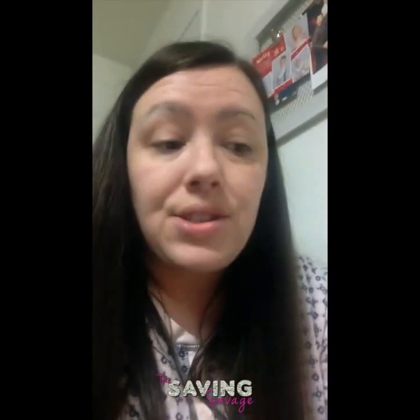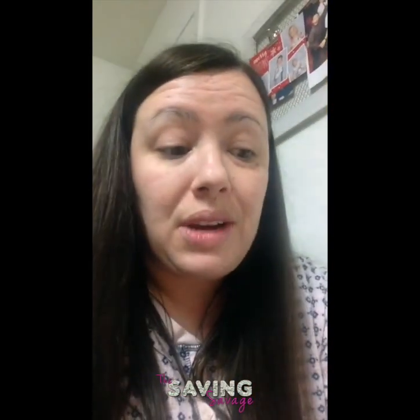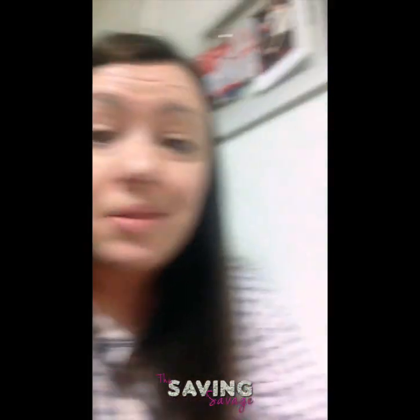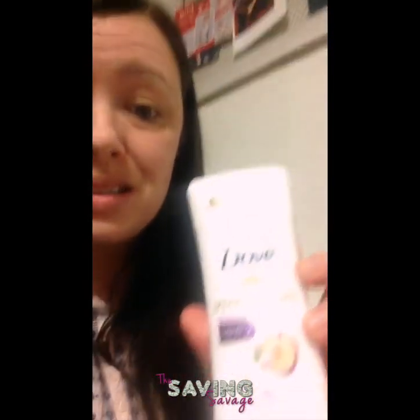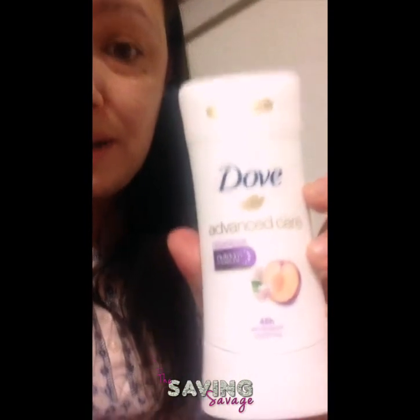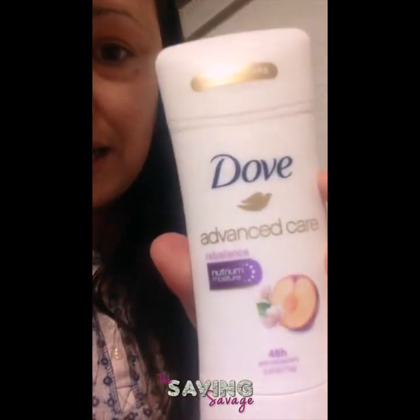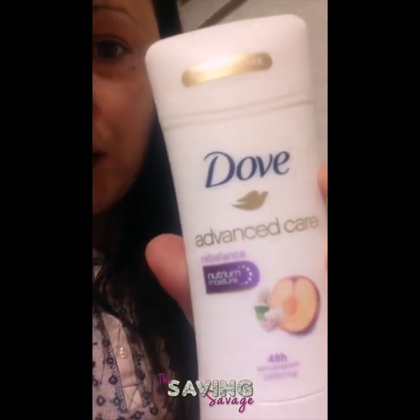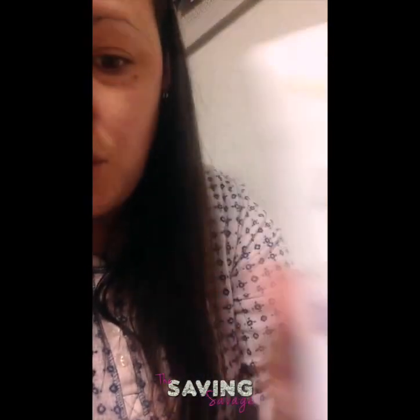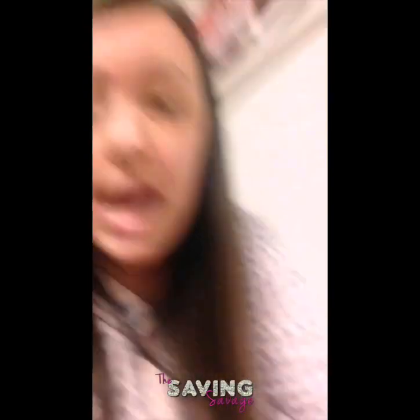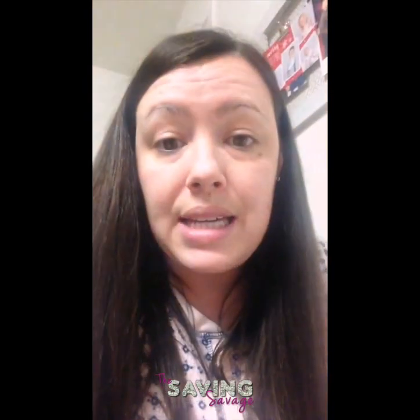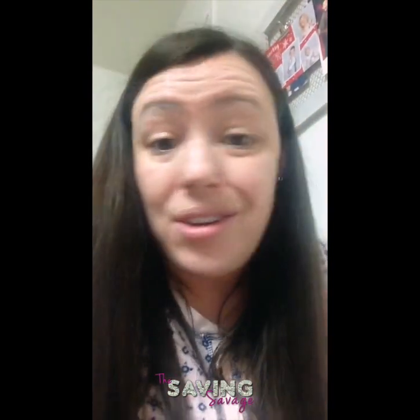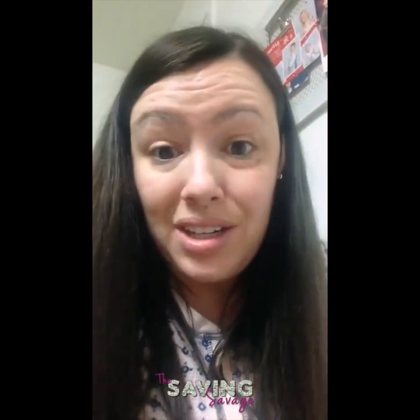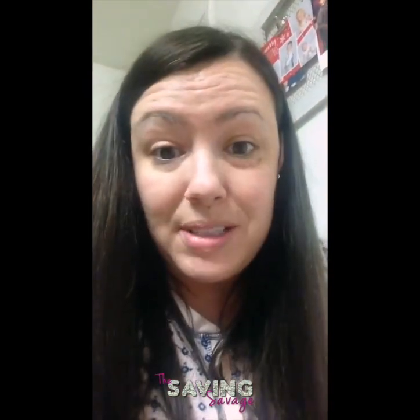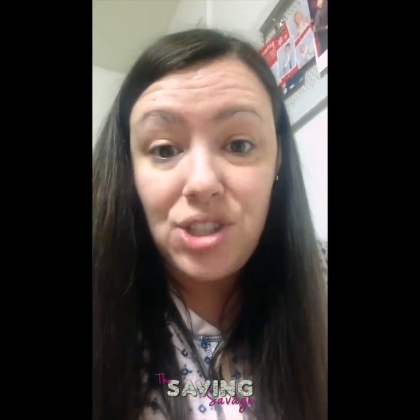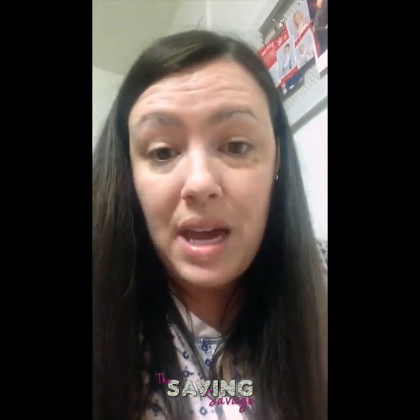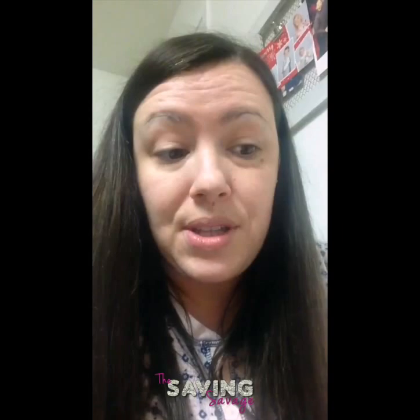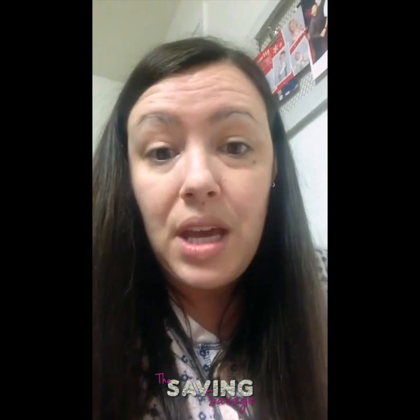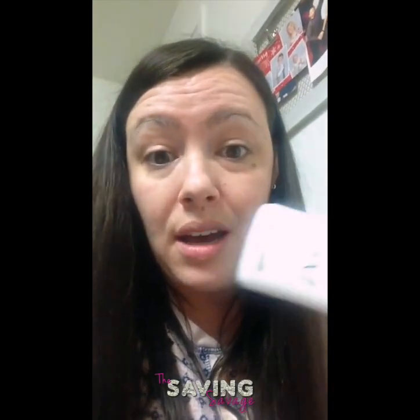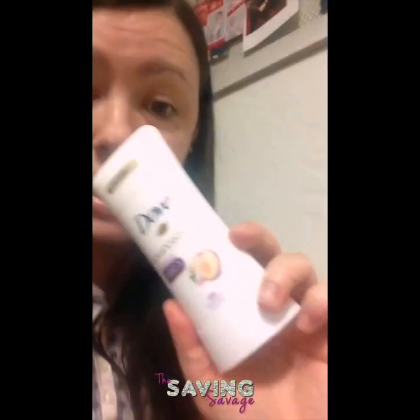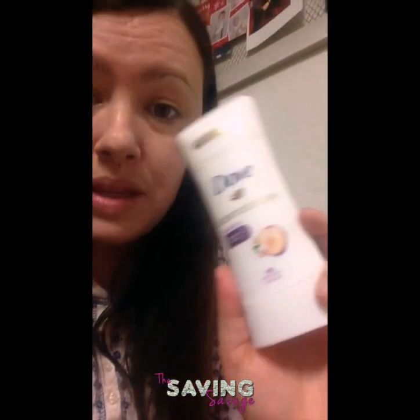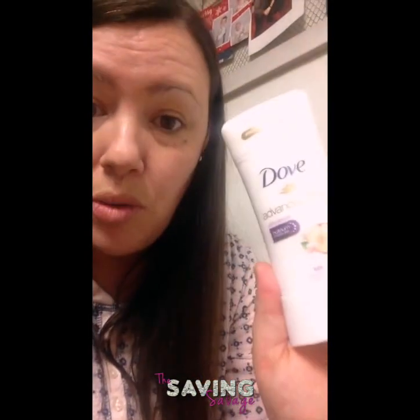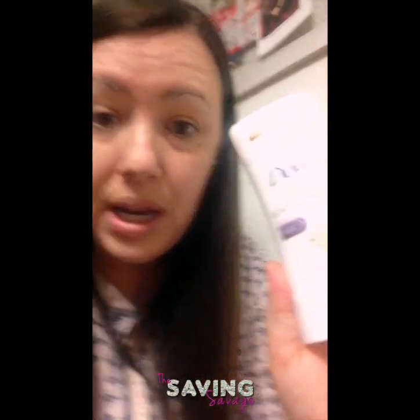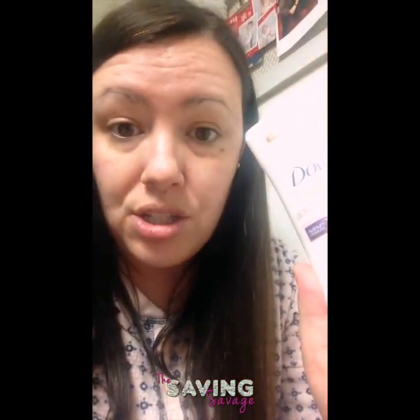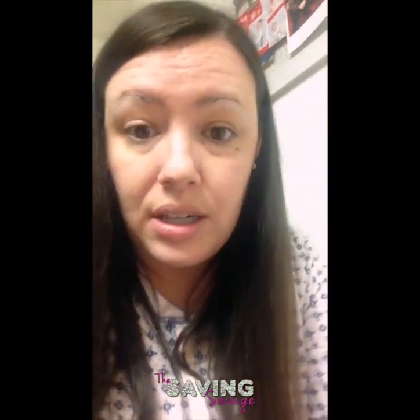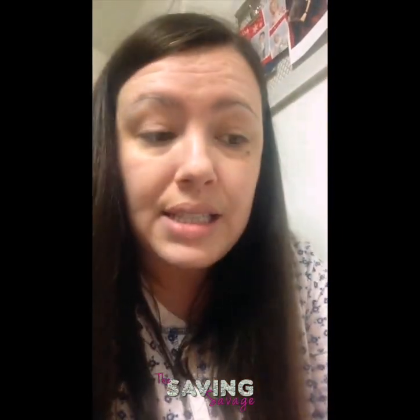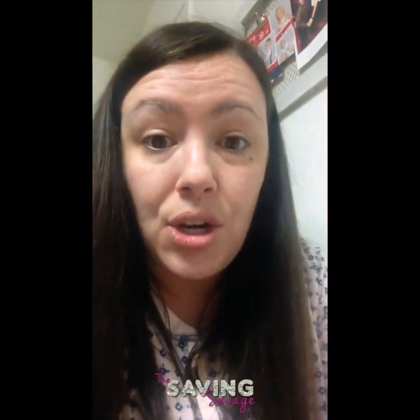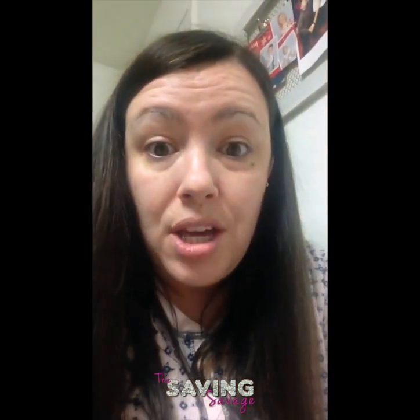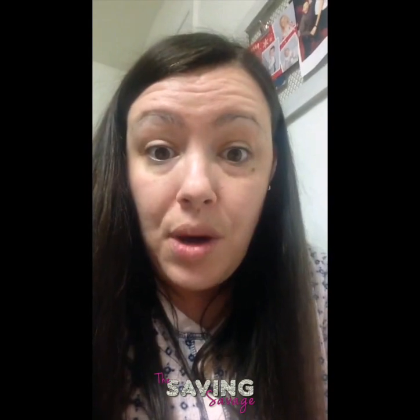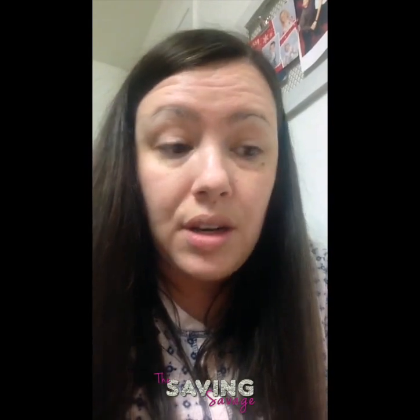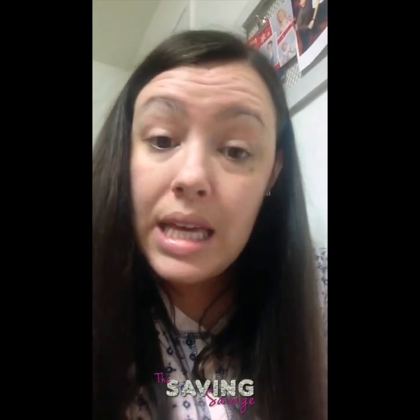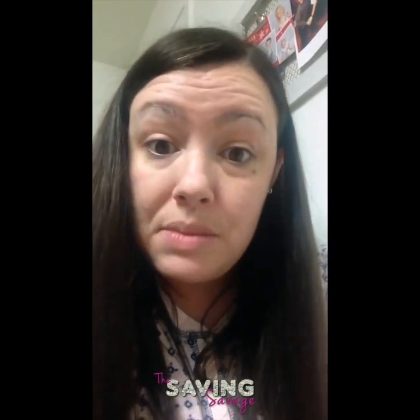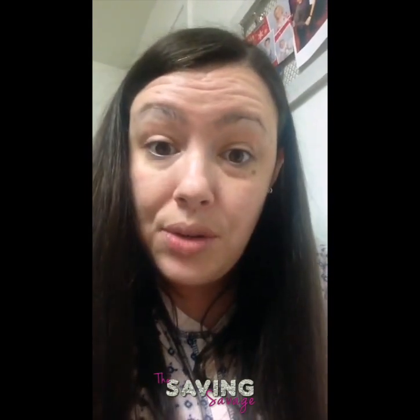It's a really great deal, and this is a really great scent — I had never tried it before. You don't need any coupons; it's just rebate apps, so head on out and get some. This is the rollback price, so I'm not sure how long it'll last.